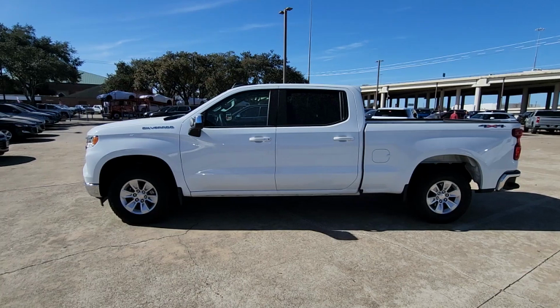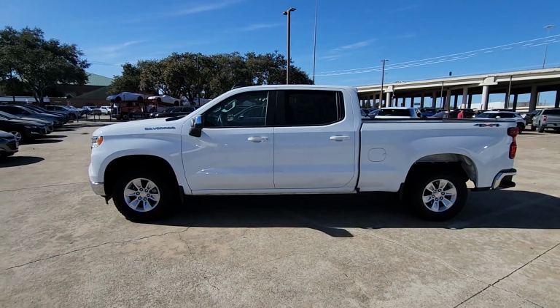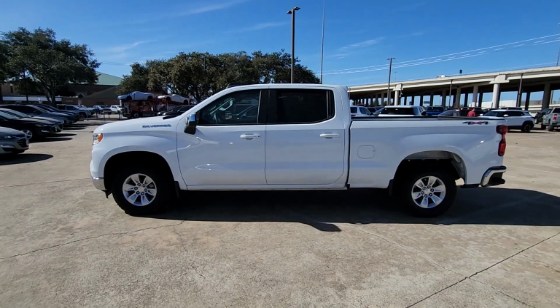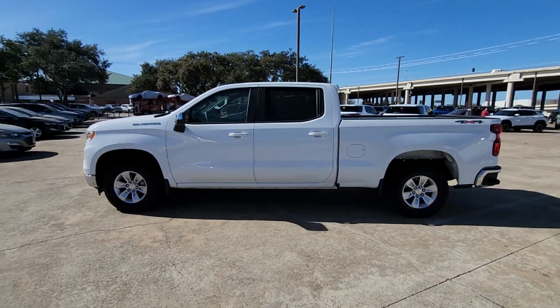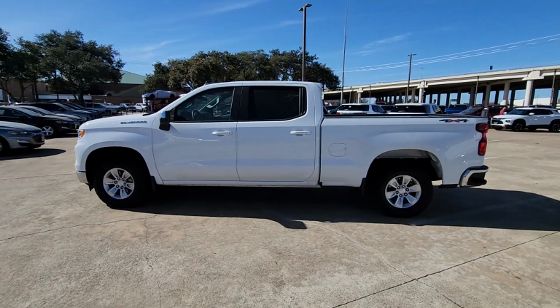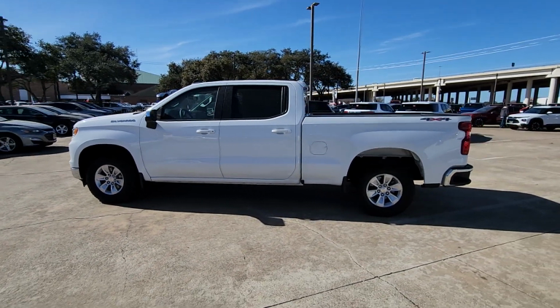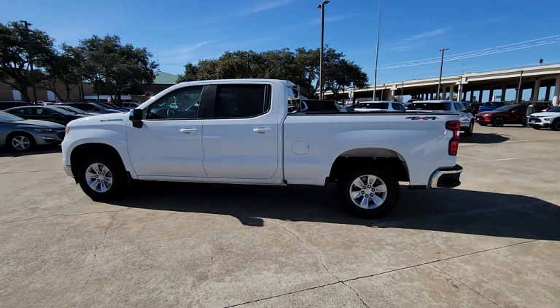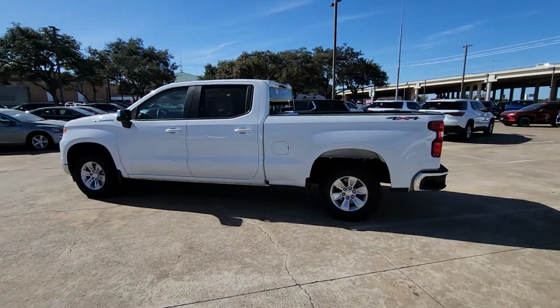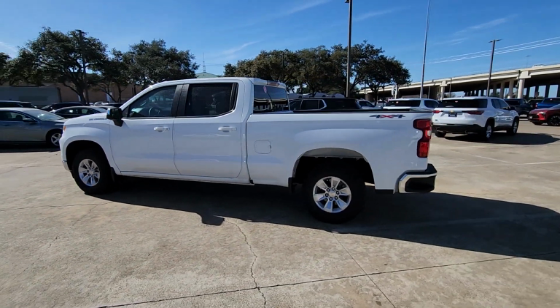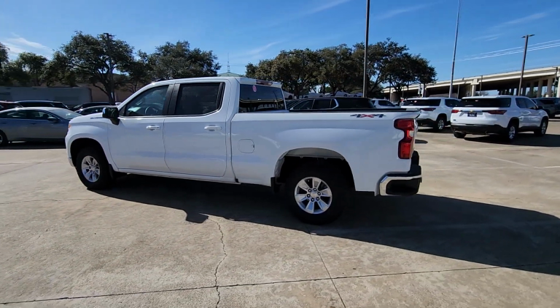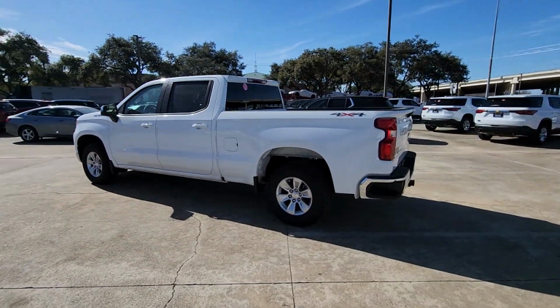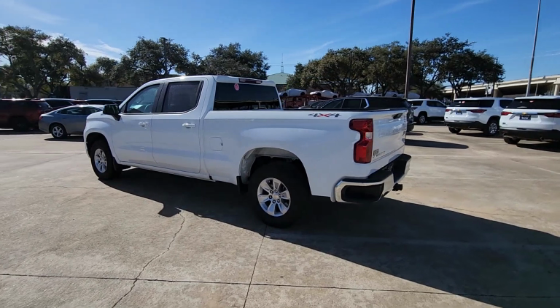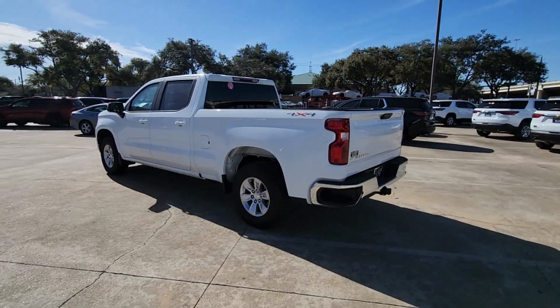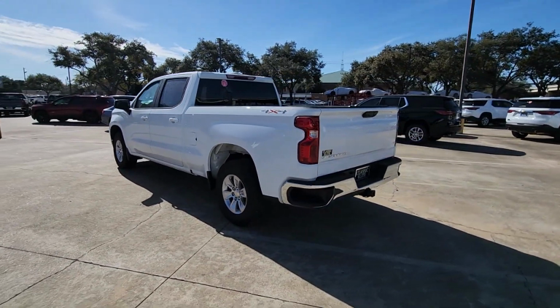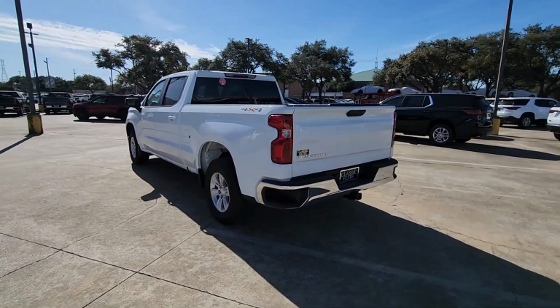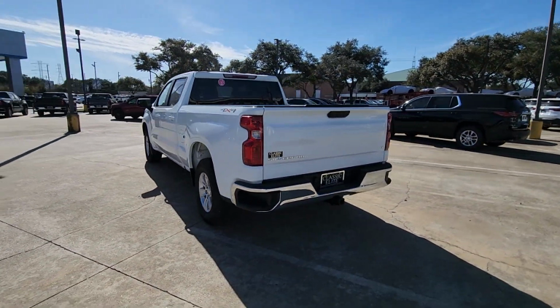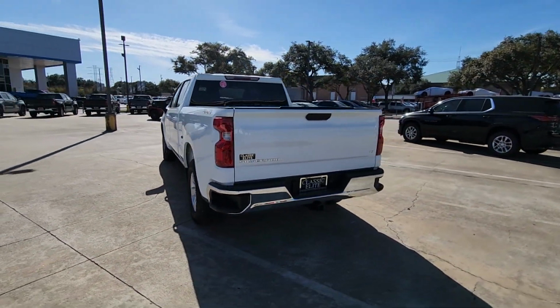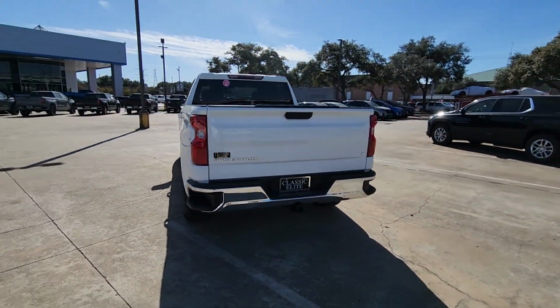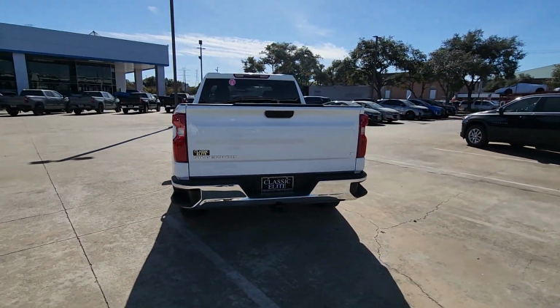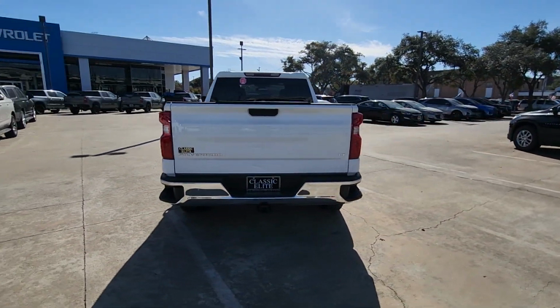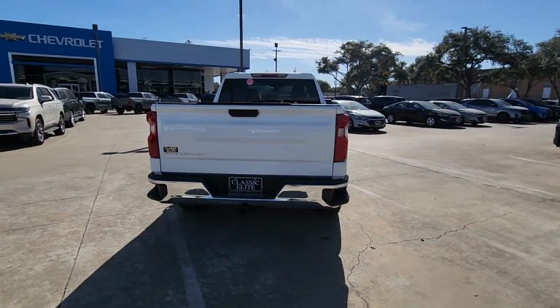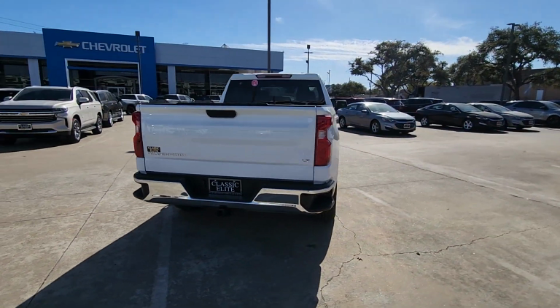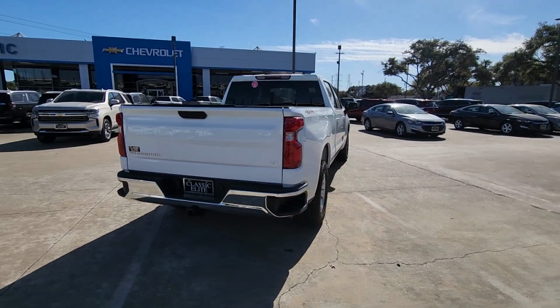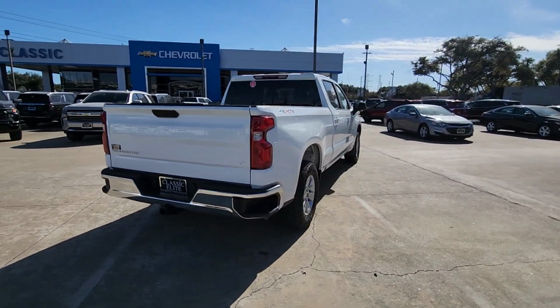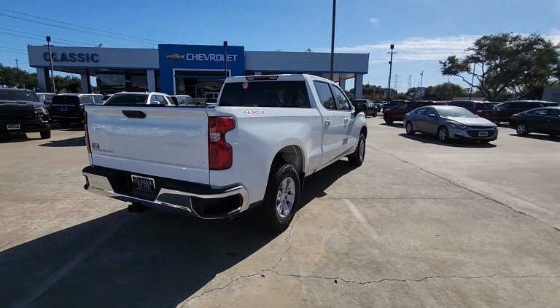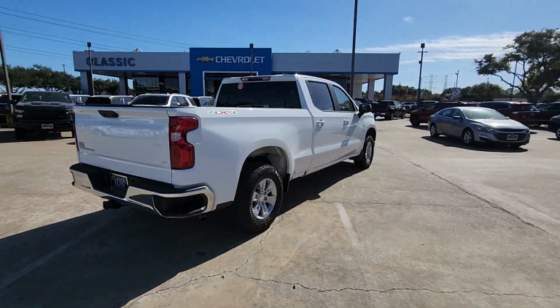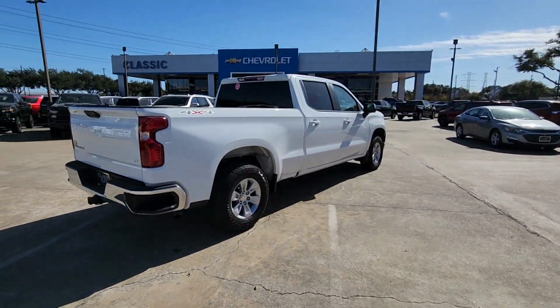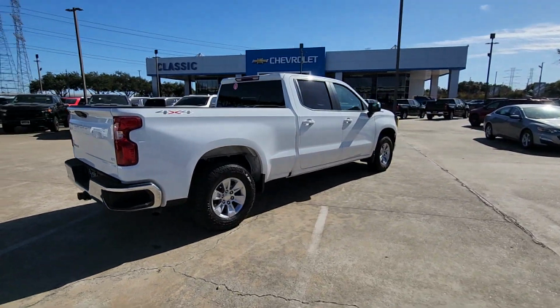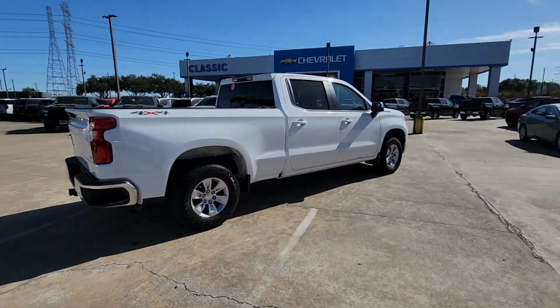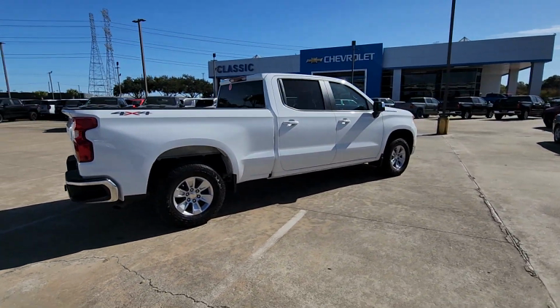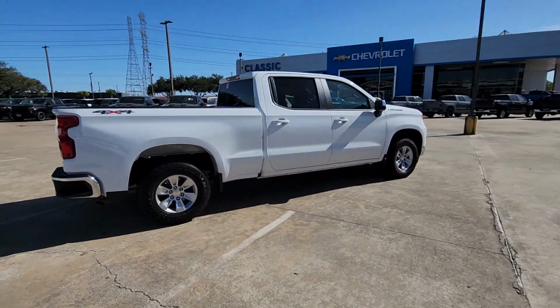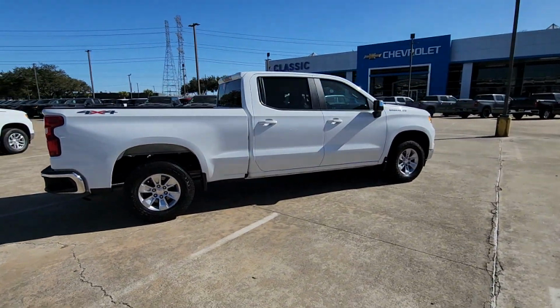You will be amazed by this. 2023 Chevrolet Silverado 1500 — the smooth-riding Silverado 1500 delivers rugged strength, a quiet and spacious cabin, agile handling, and technology that keeps you connected.